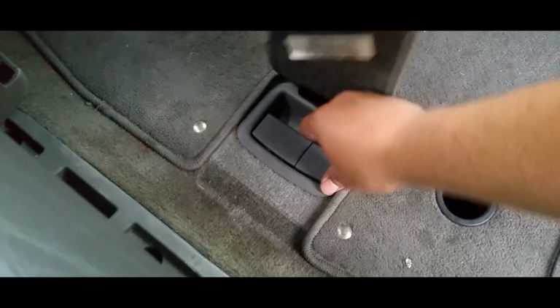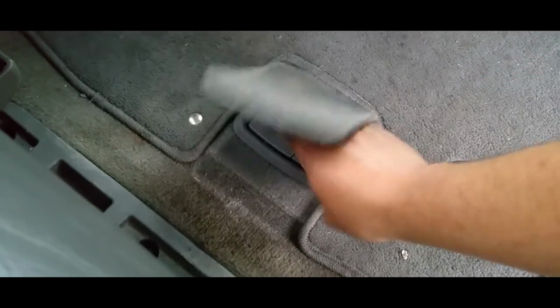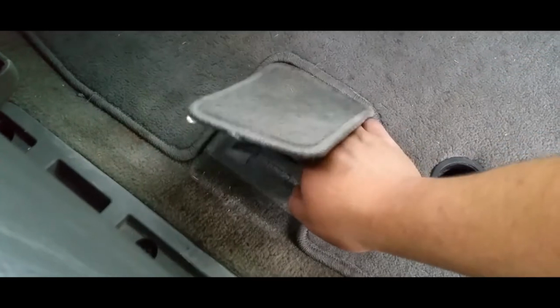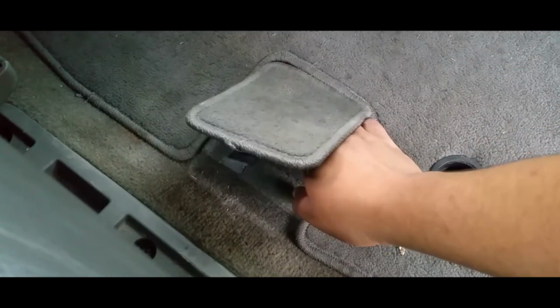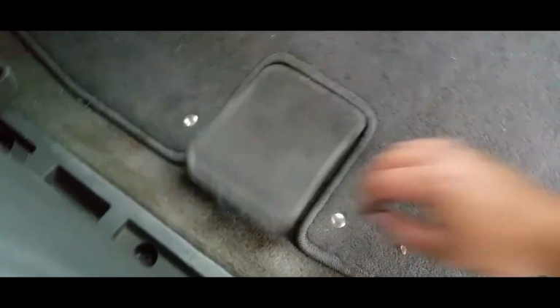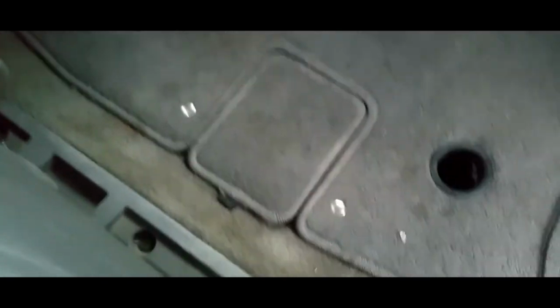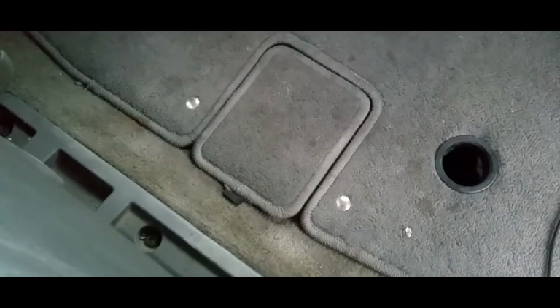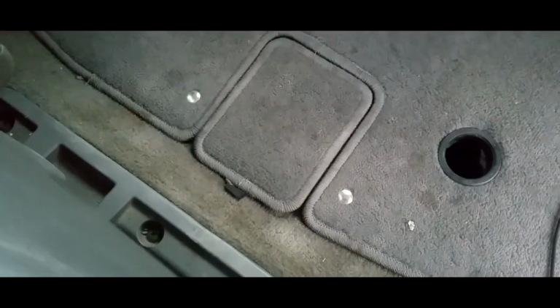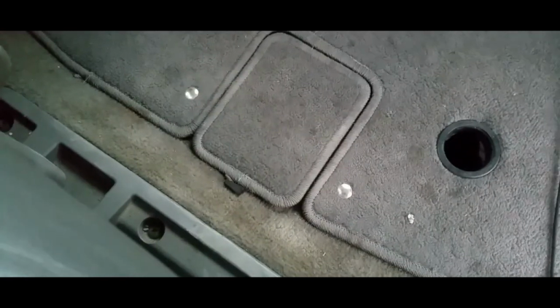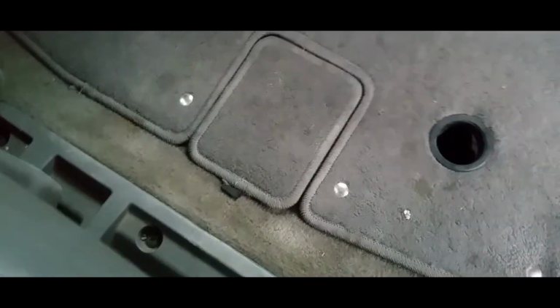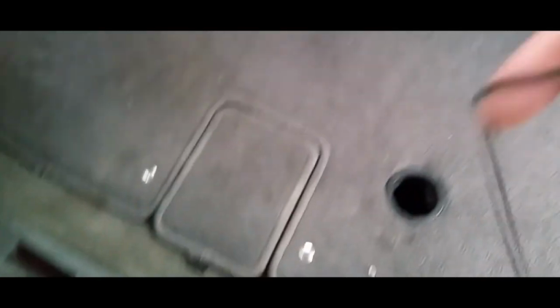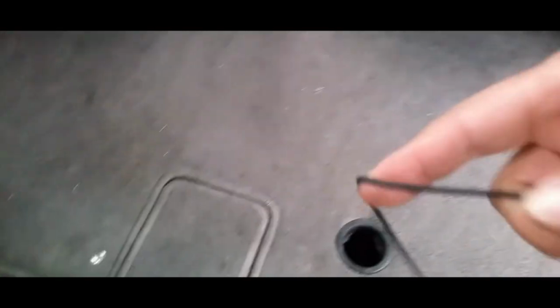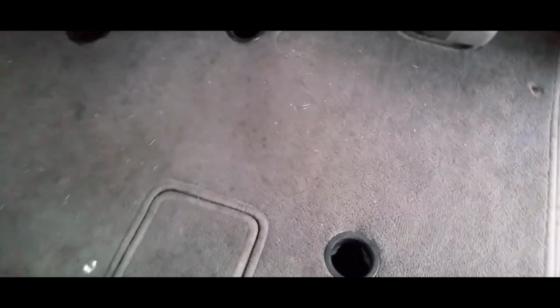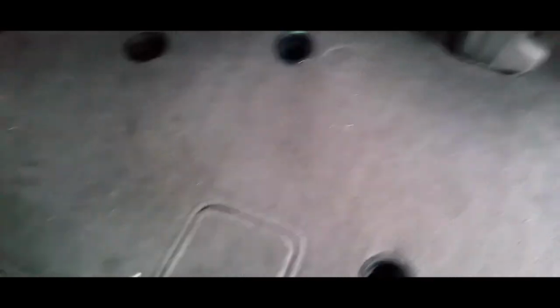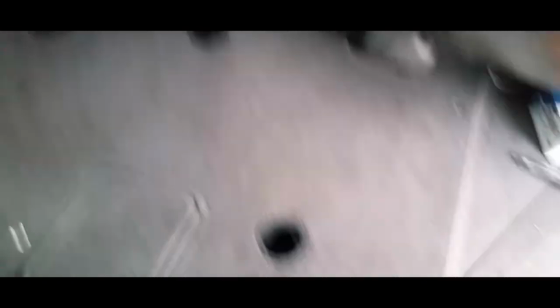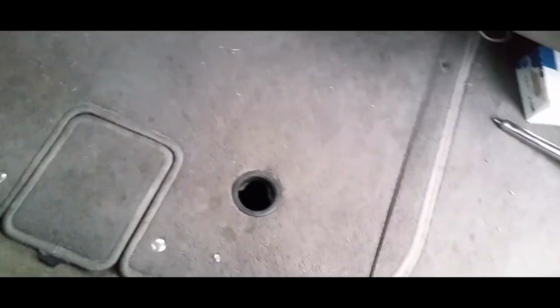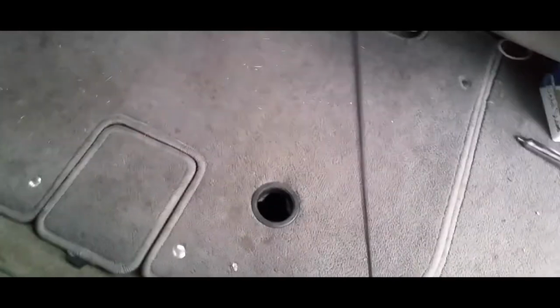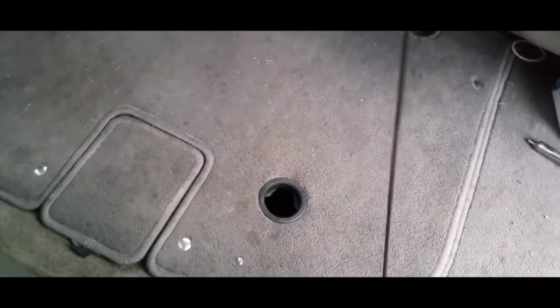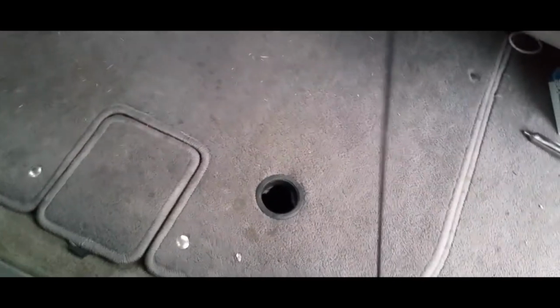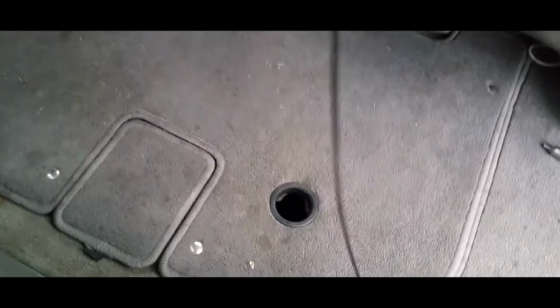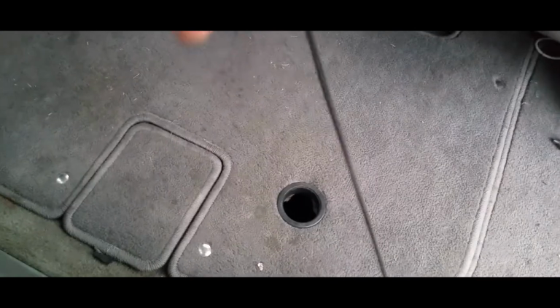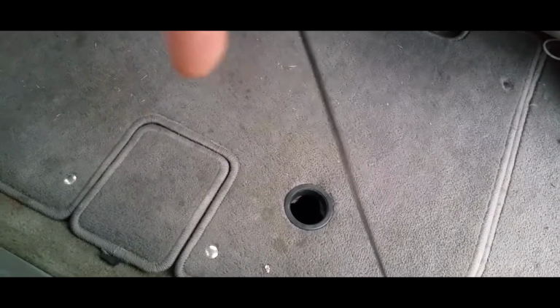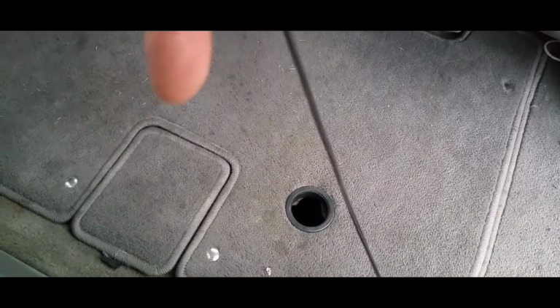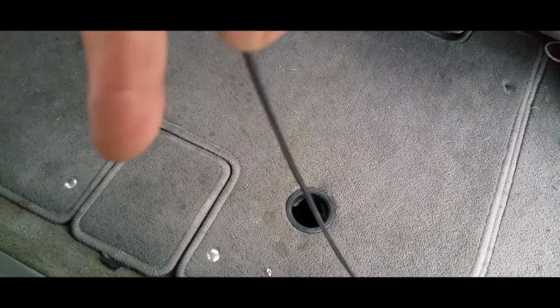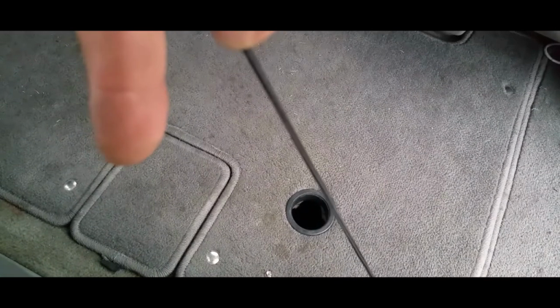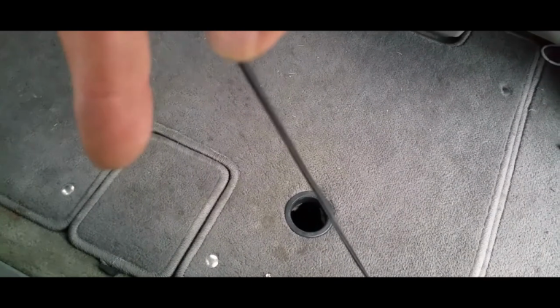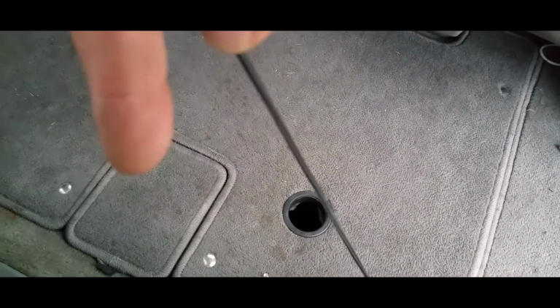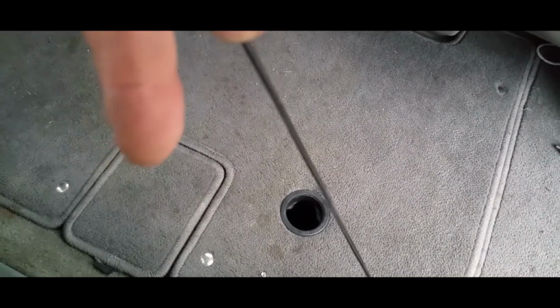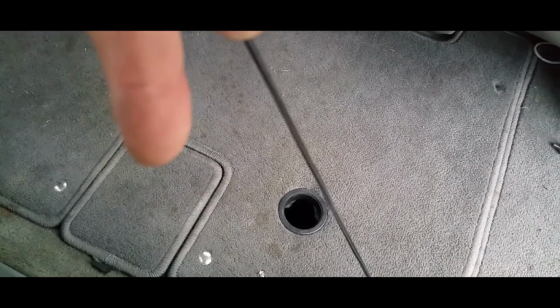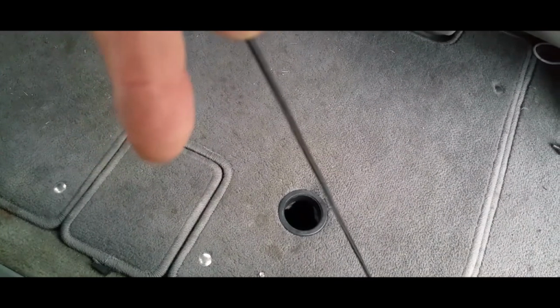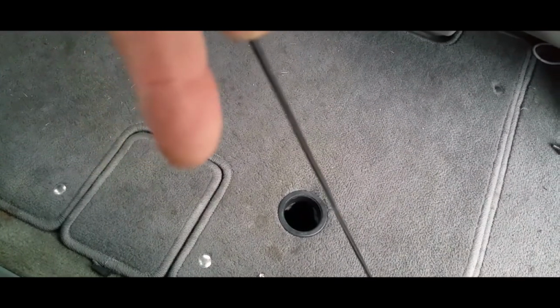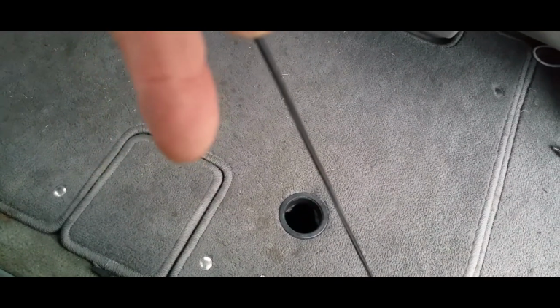I grinded off the little latch with a grinder, because it had a little string you could pull and I was tired of unlatching and trying to grab it in time.